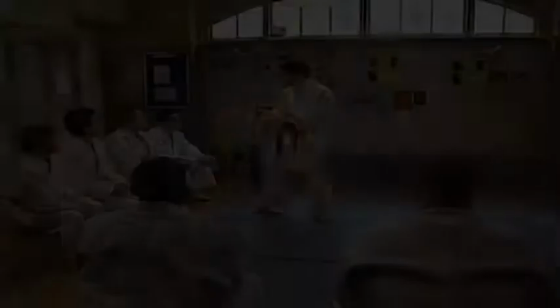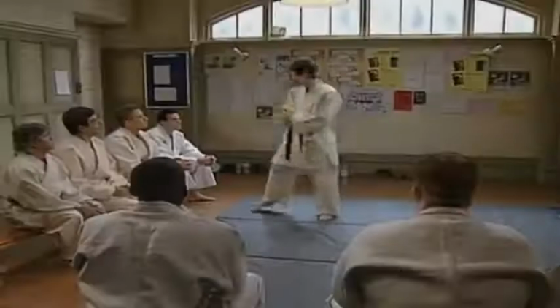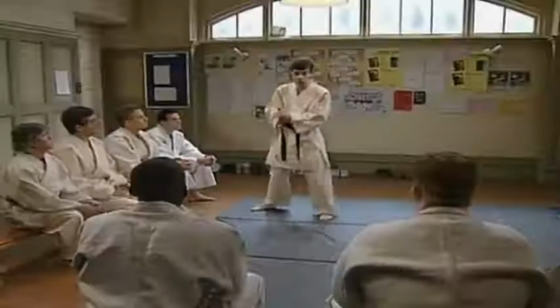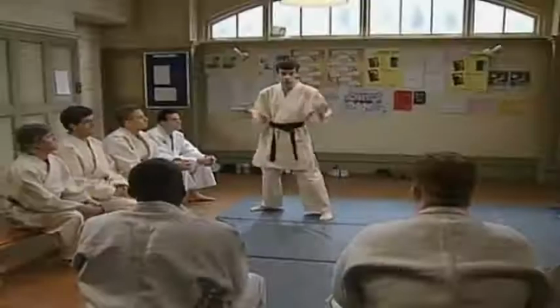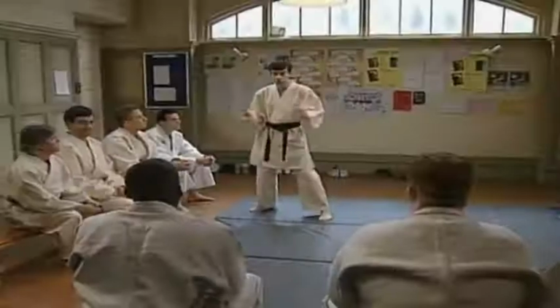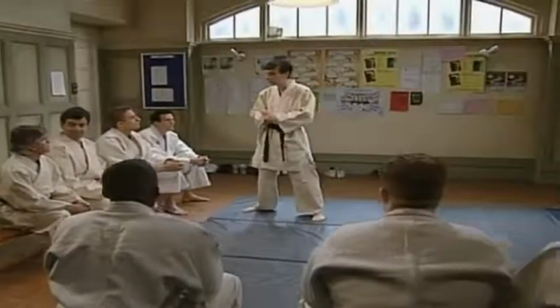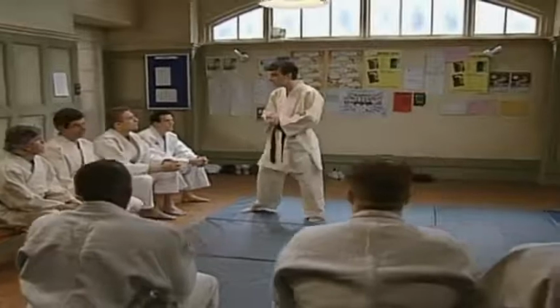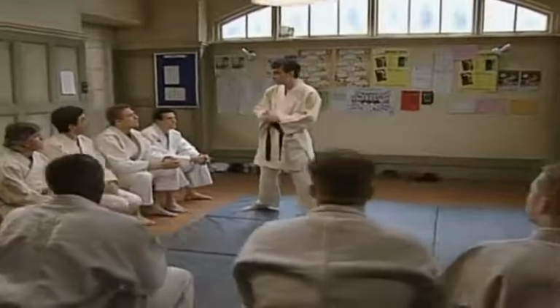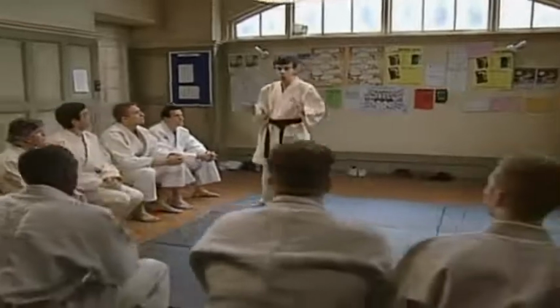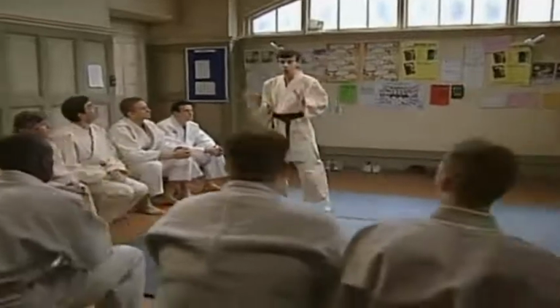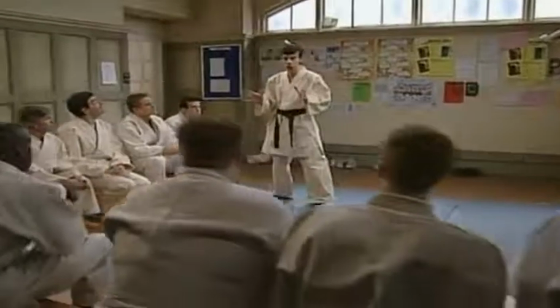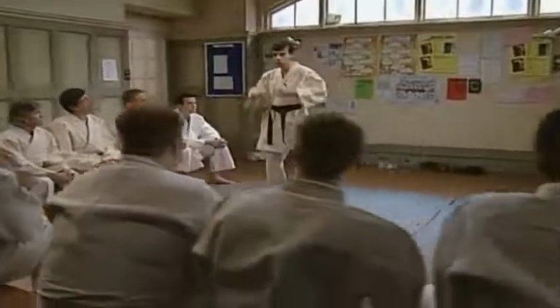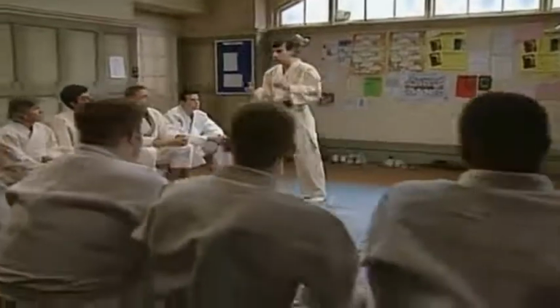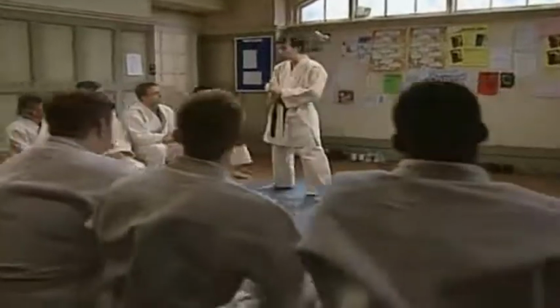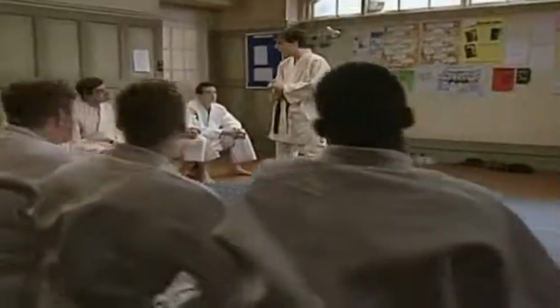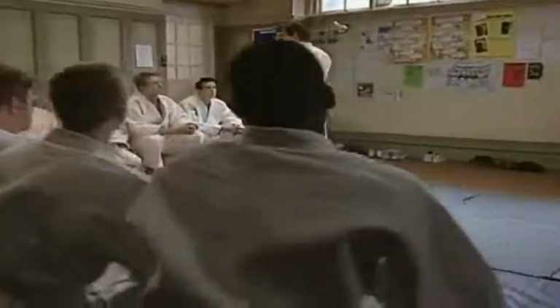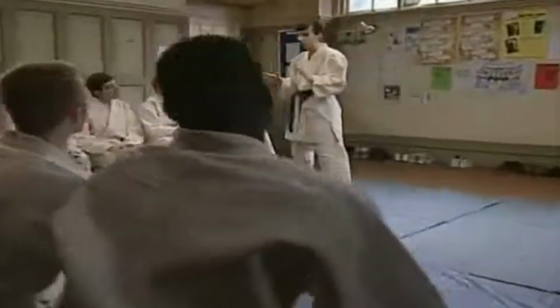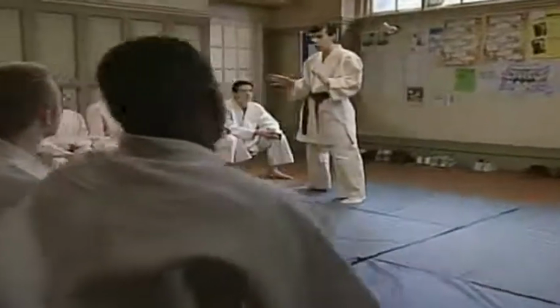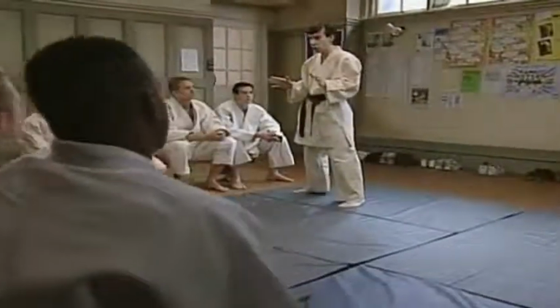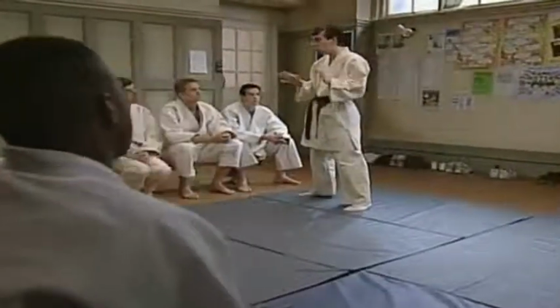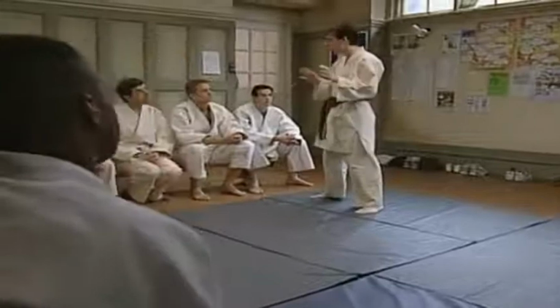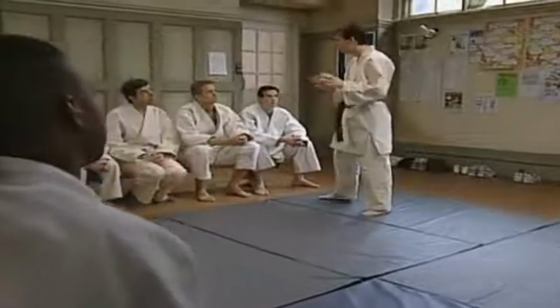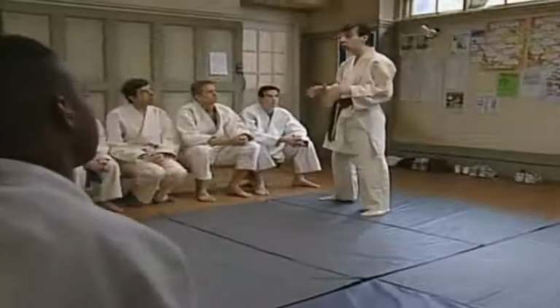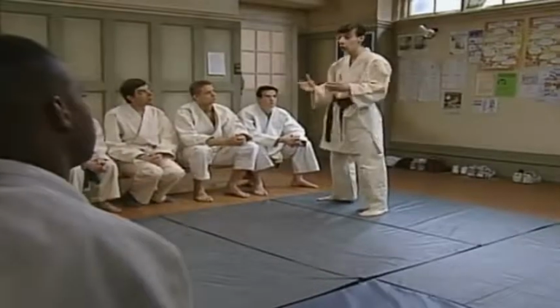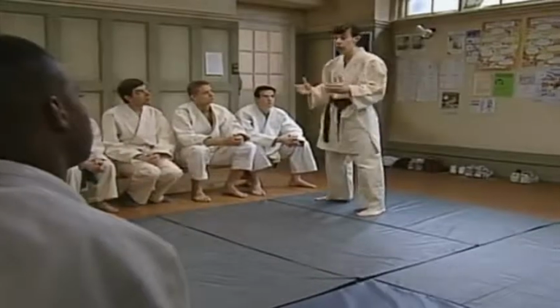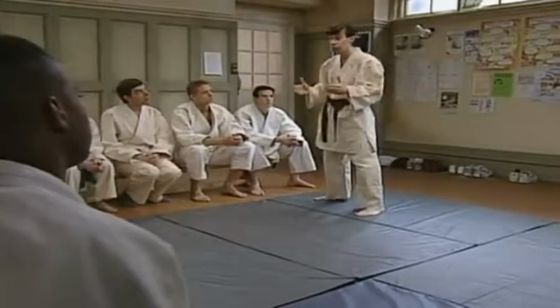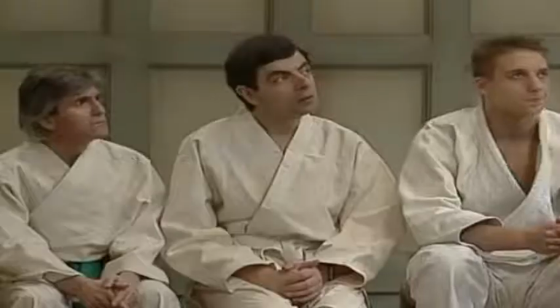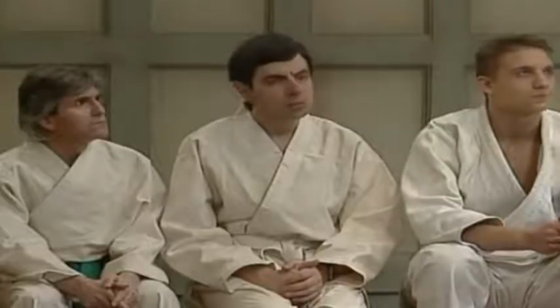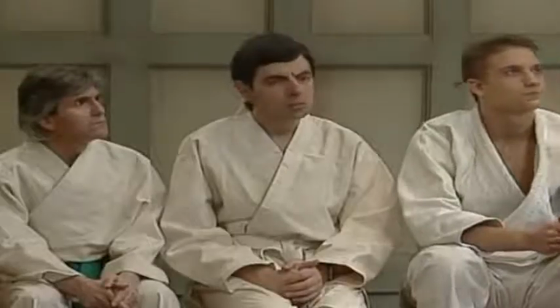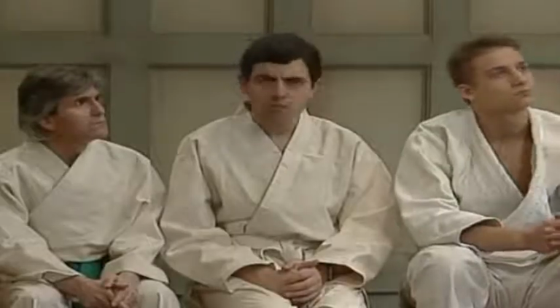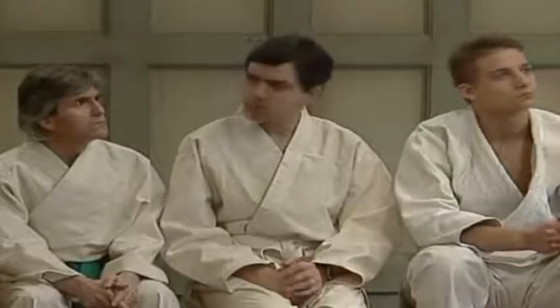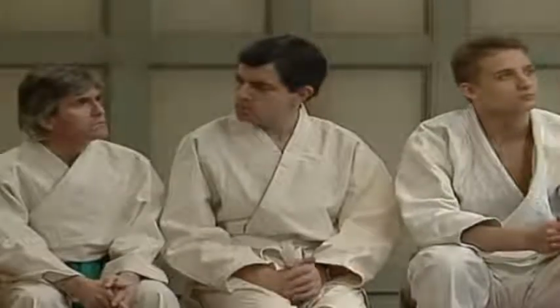OK, thanks a lot for coming, everybody. Before we start learning any throws, first thing about judo is you've just got to make sure that you can fall OK. So I'll just check all your breakfalls one by one.